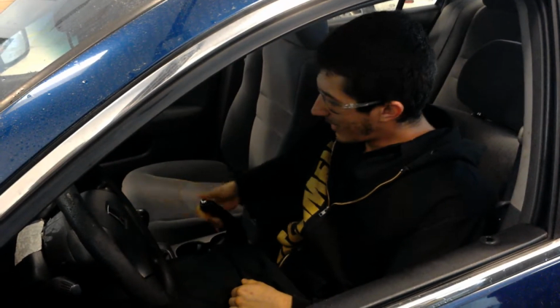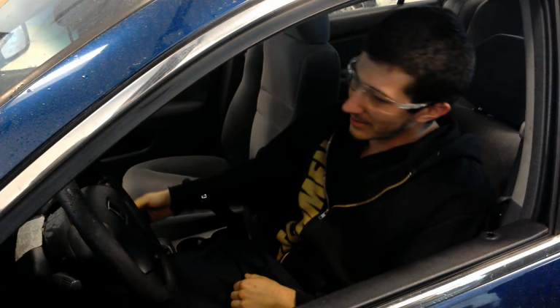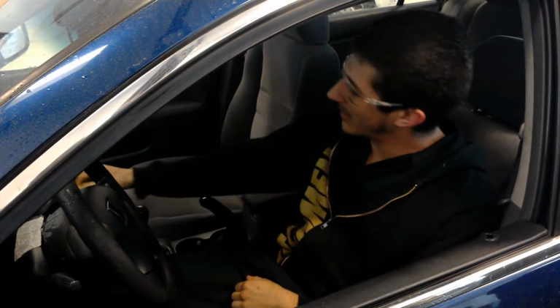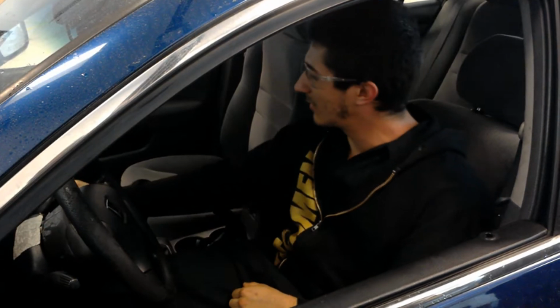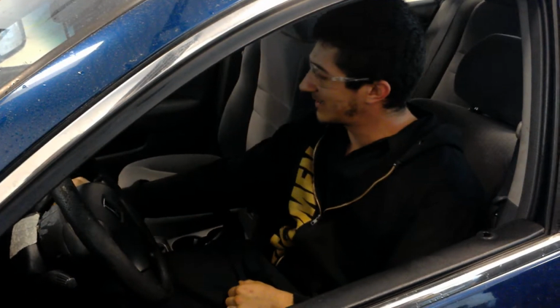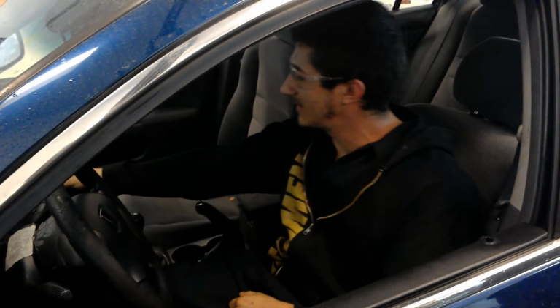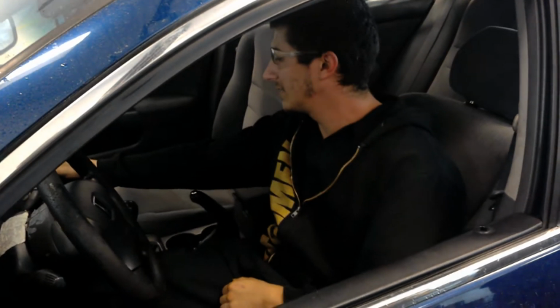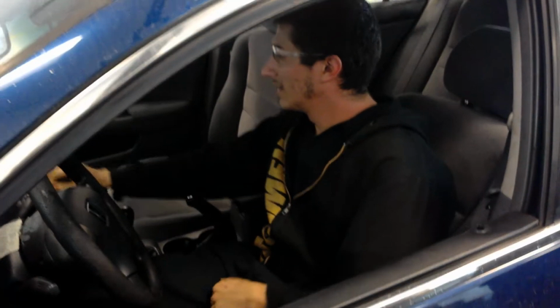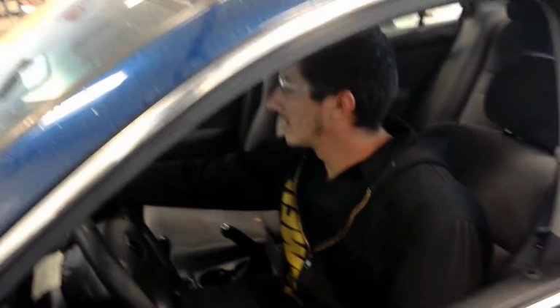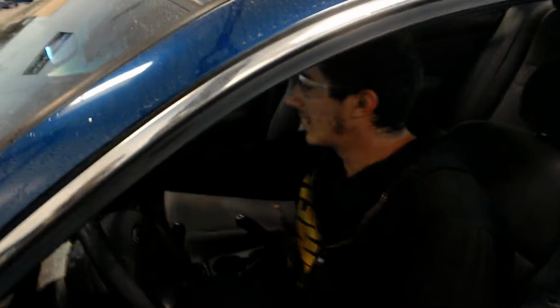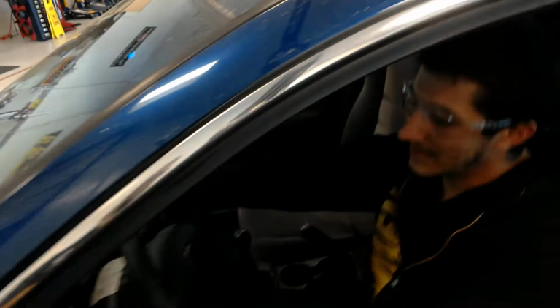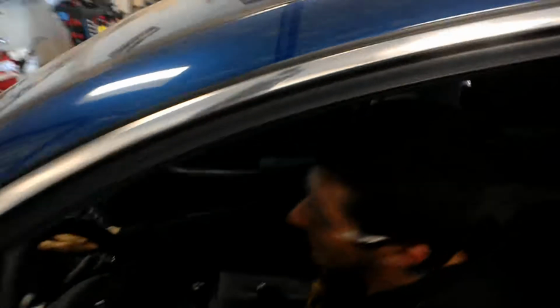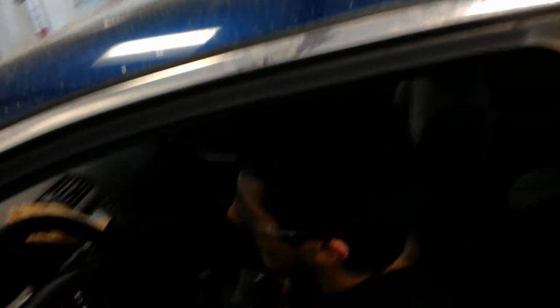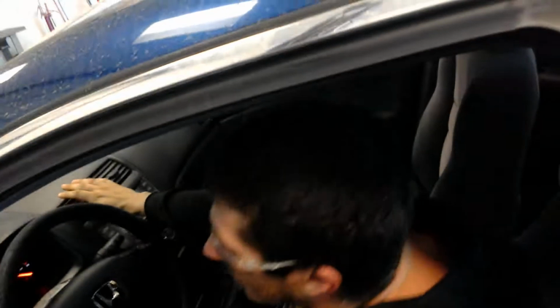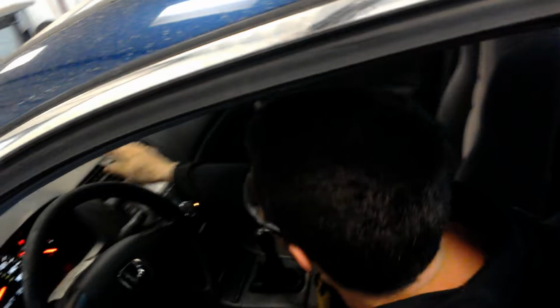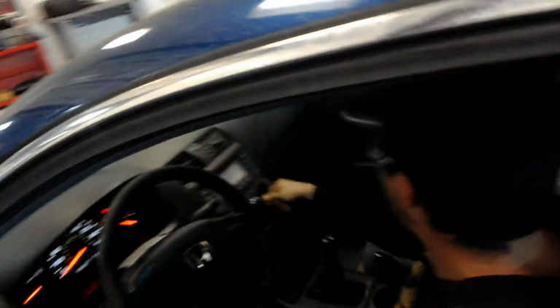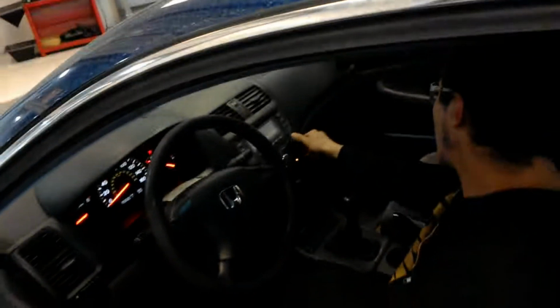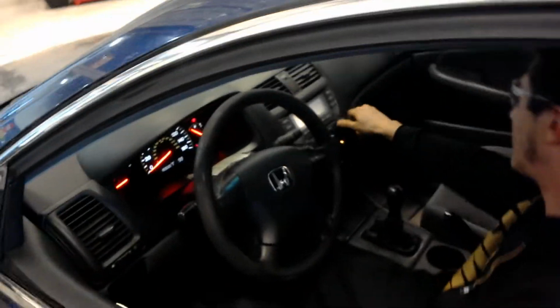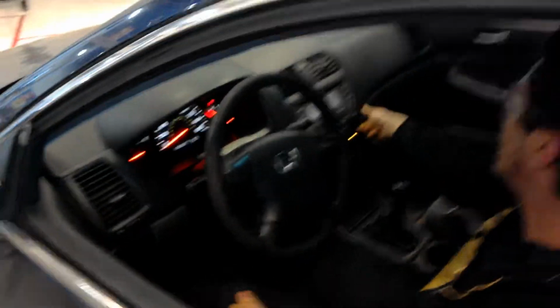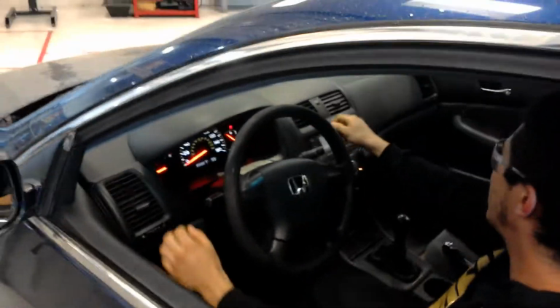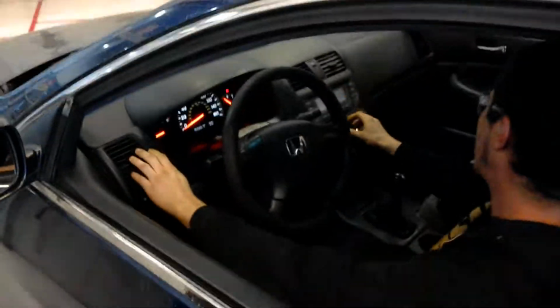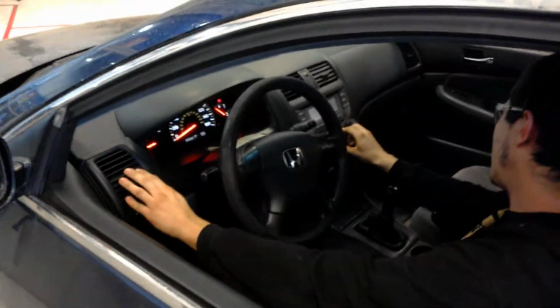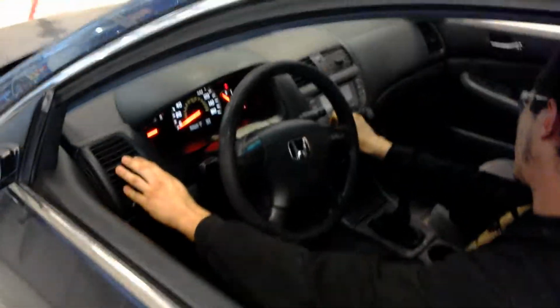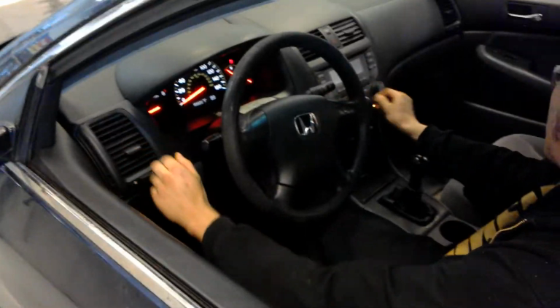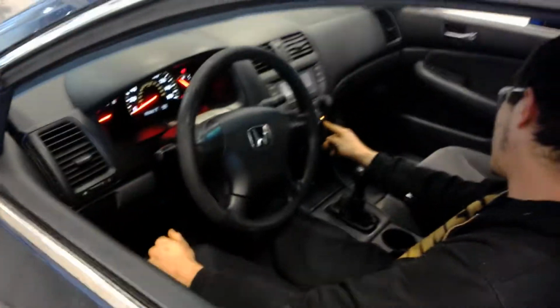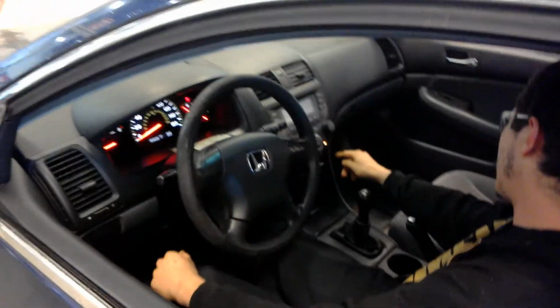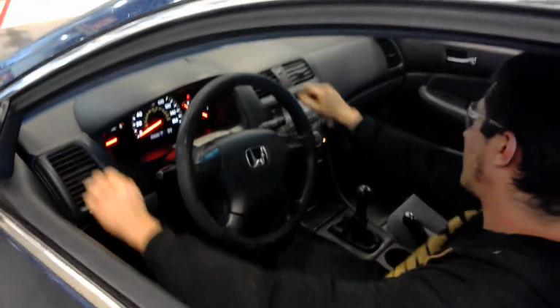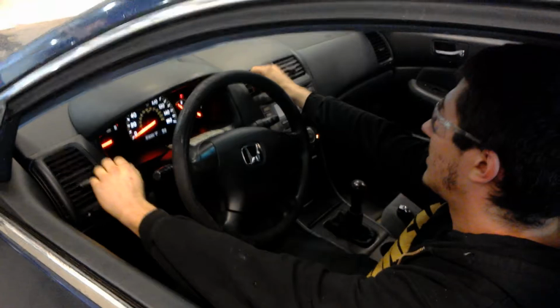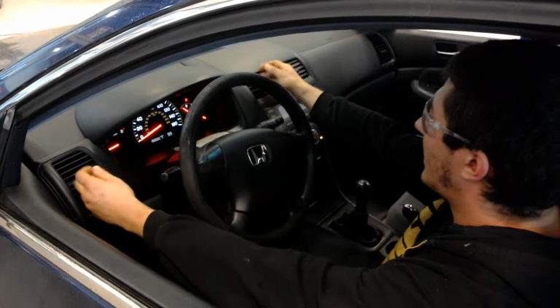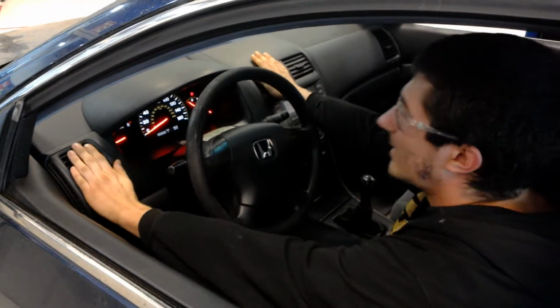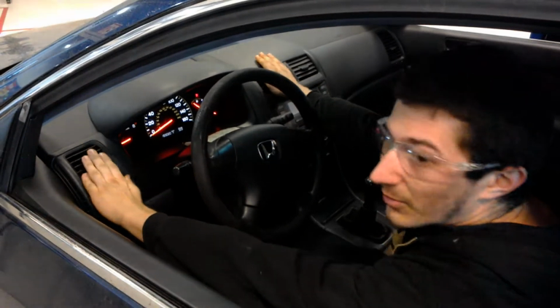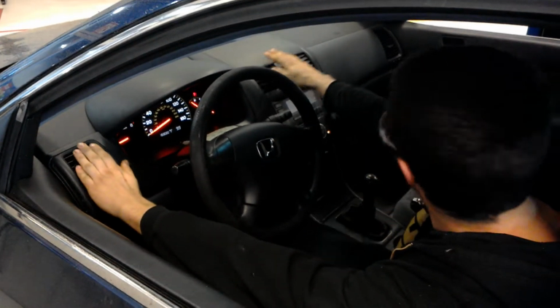We got the car running. We're going to go ahead and check the AC. The AC seems to be blowing nice and cold. Go ahead and check the heat — and the heat is blowing warm.